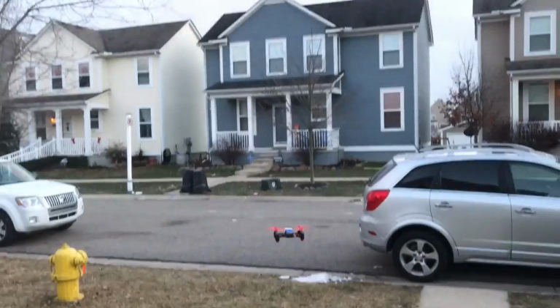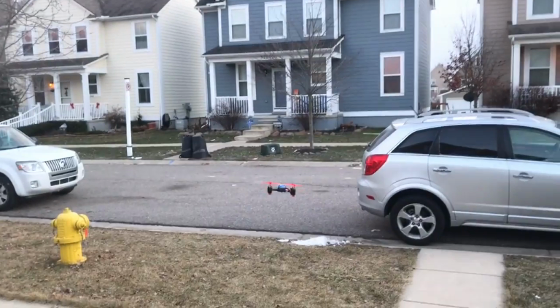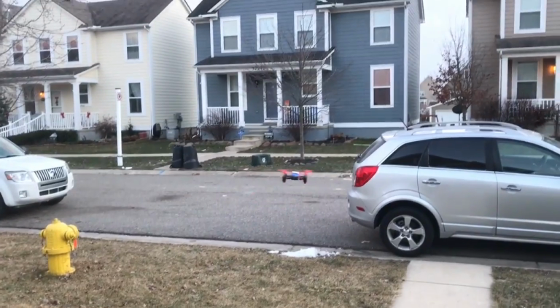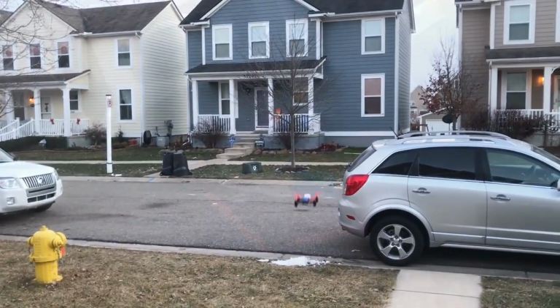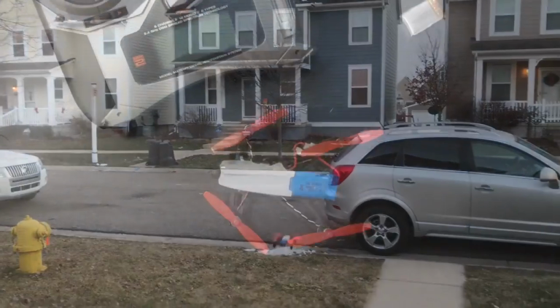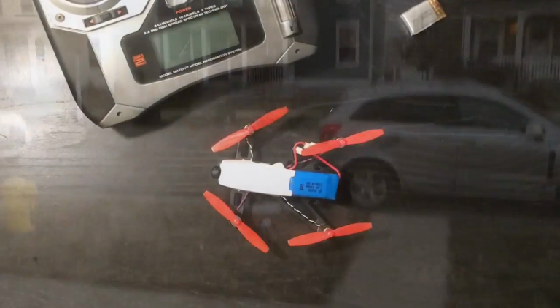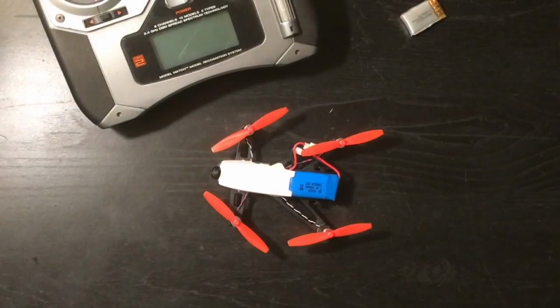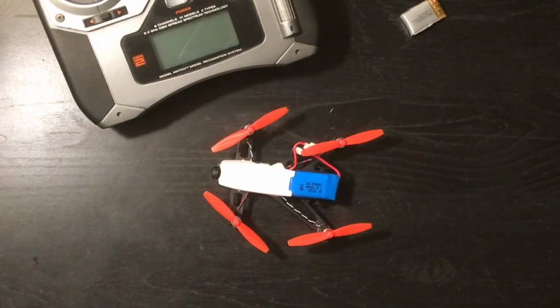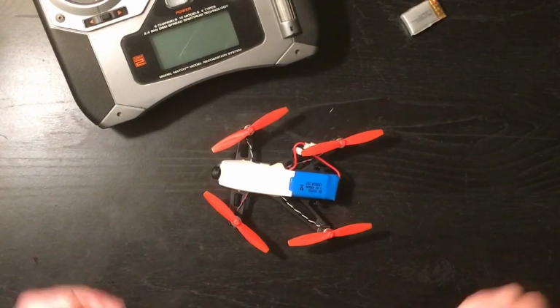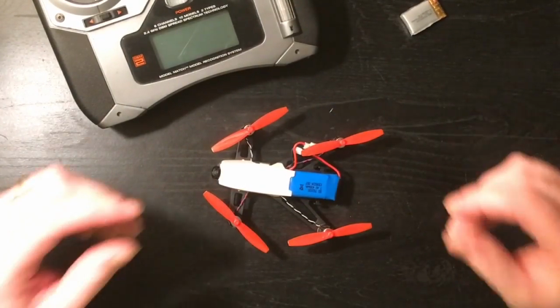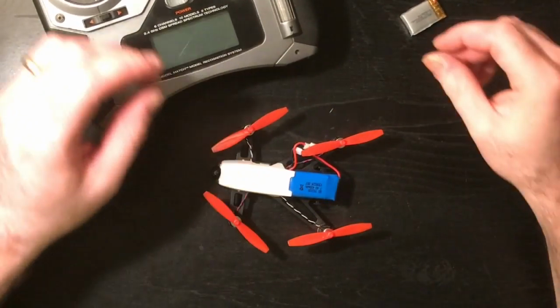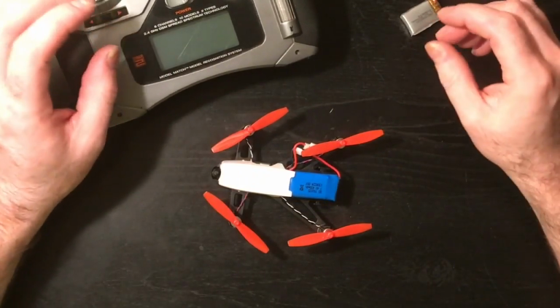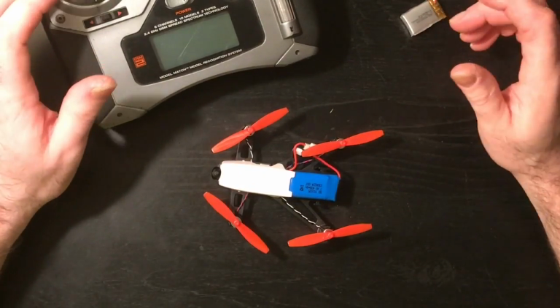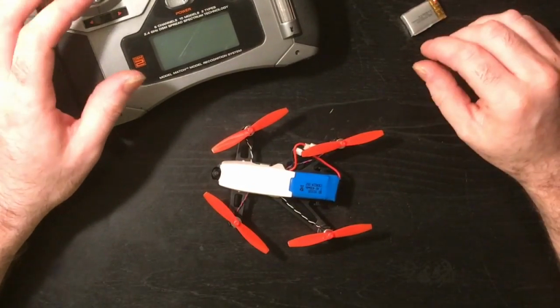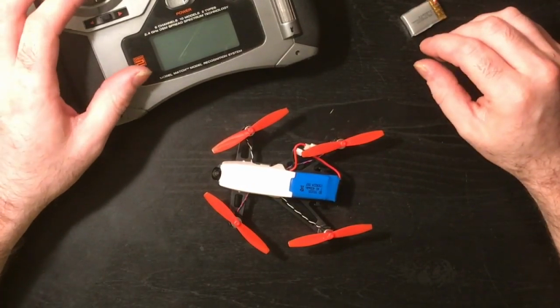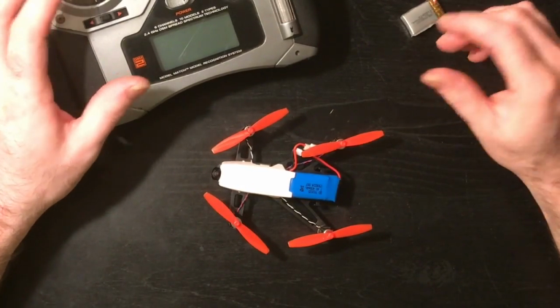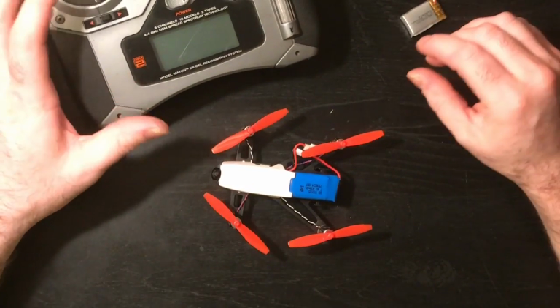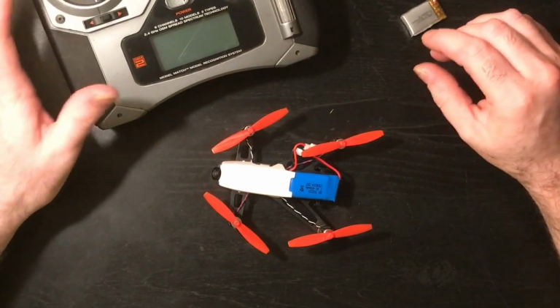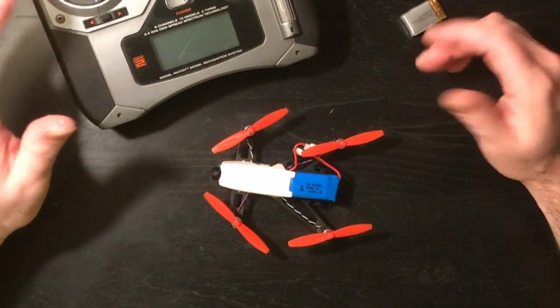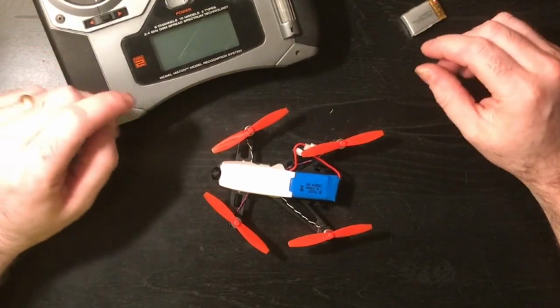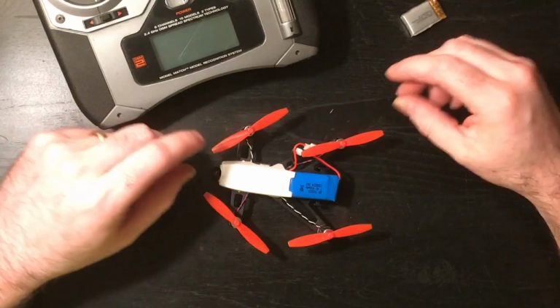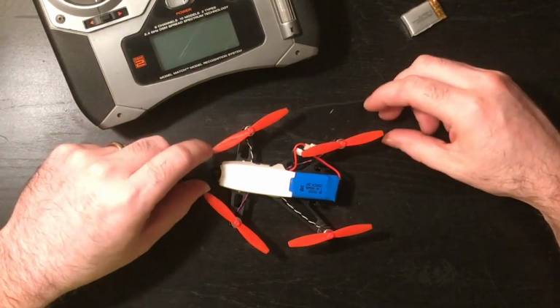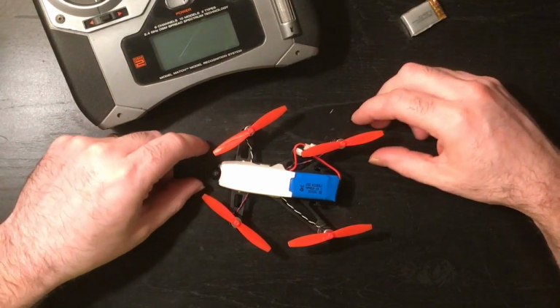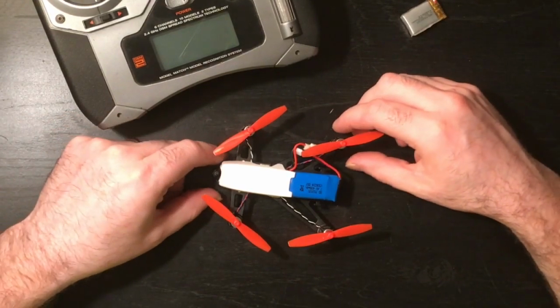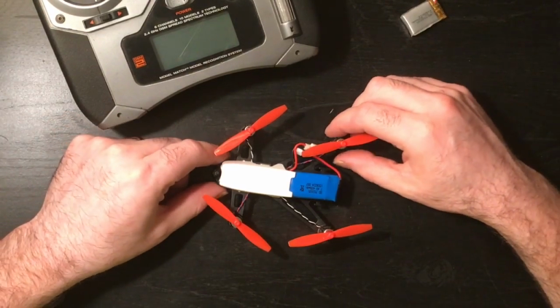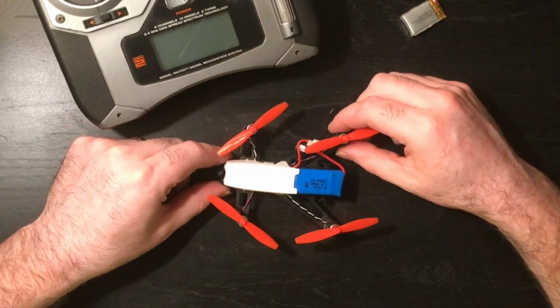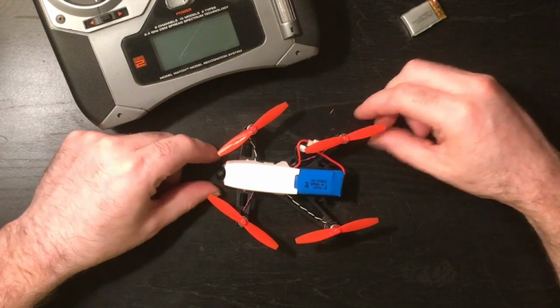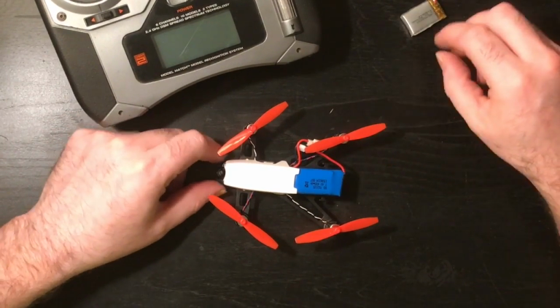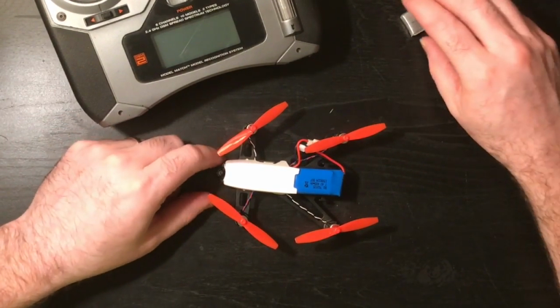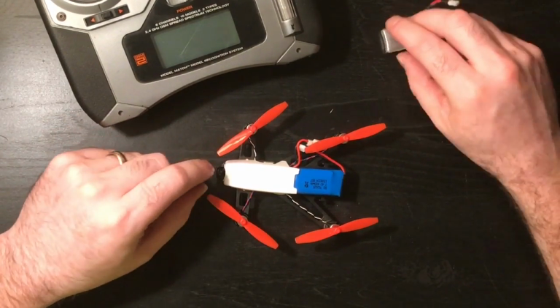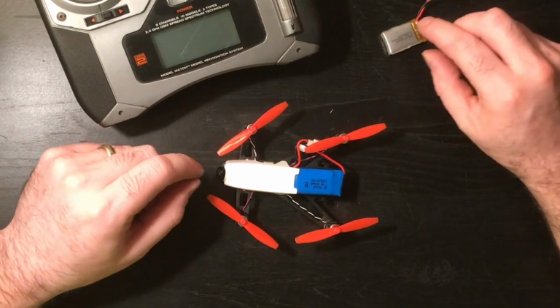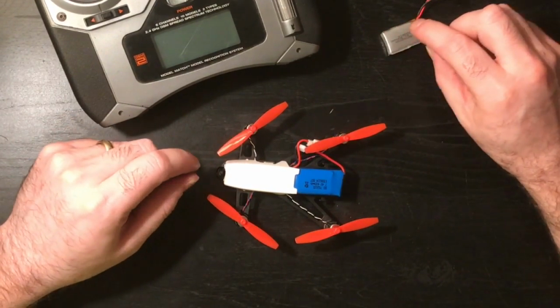It needs to be tuned, so I only did that one flight and it's a short flight — maybe about 30 seconds or so. Bear with me guys, because it's about 10 degrees outside right now.